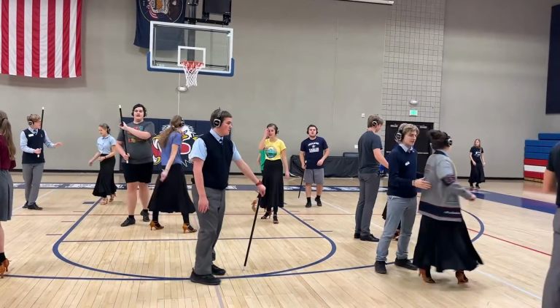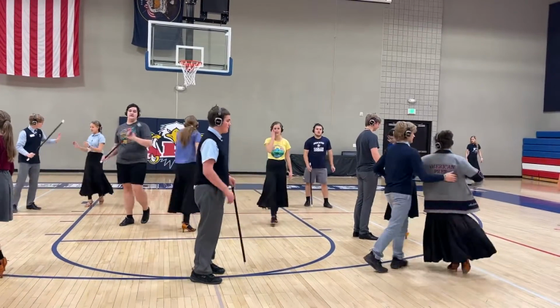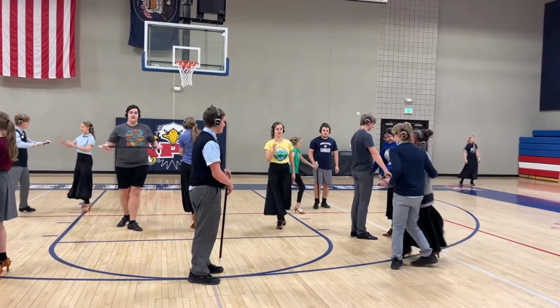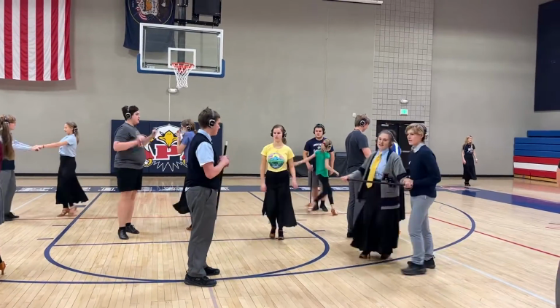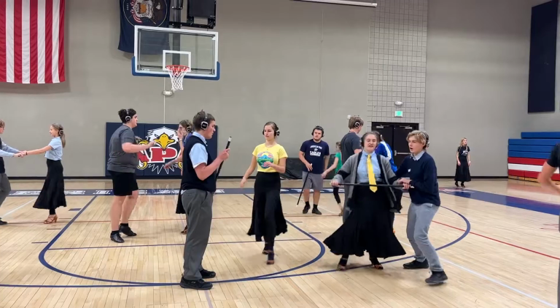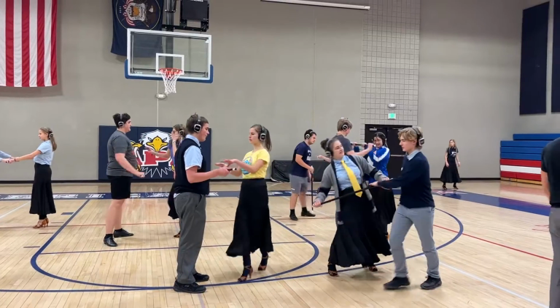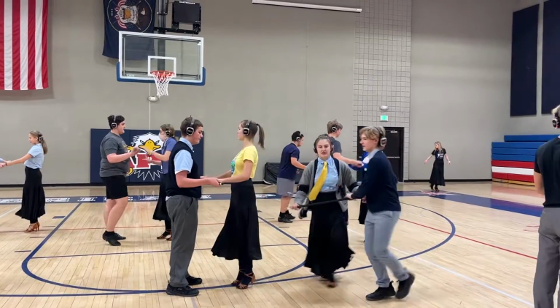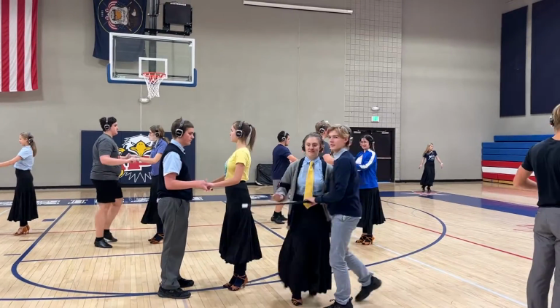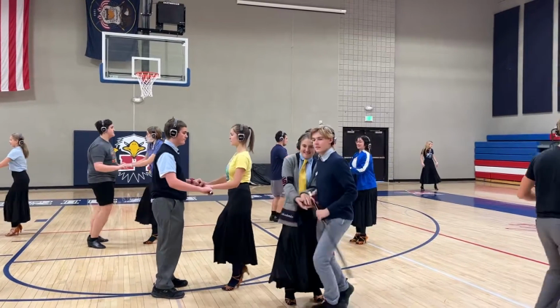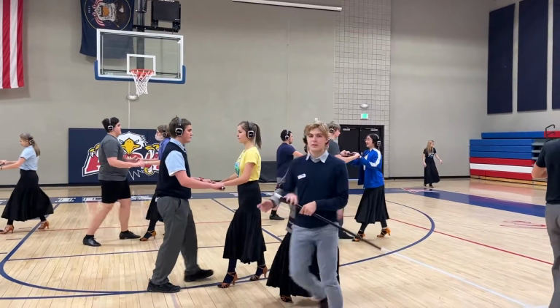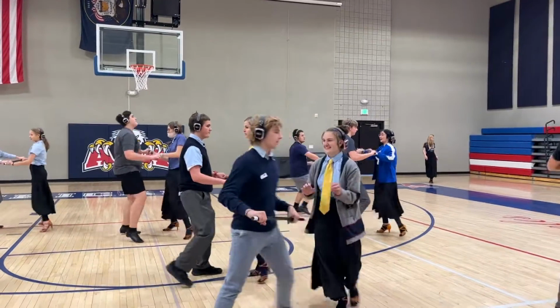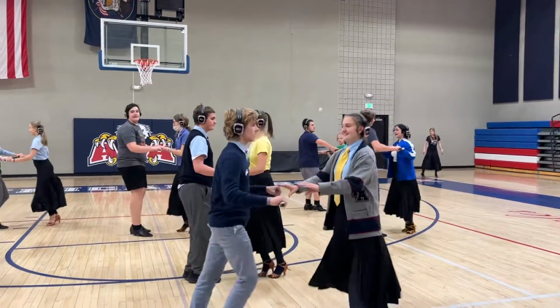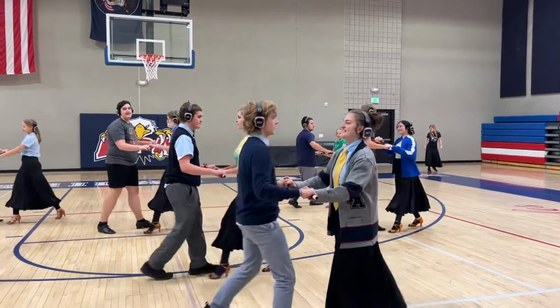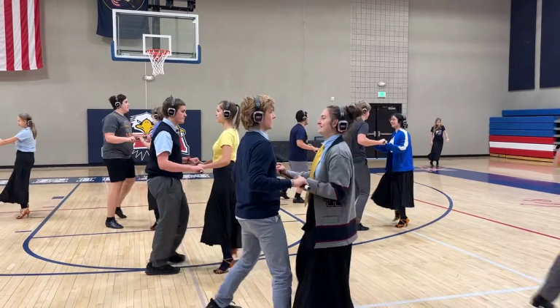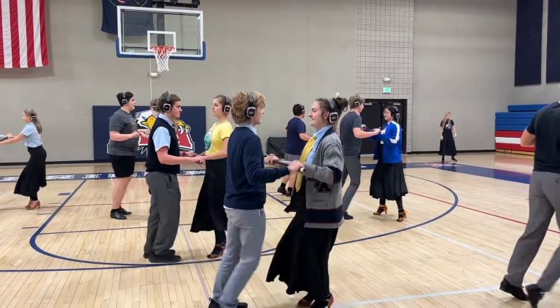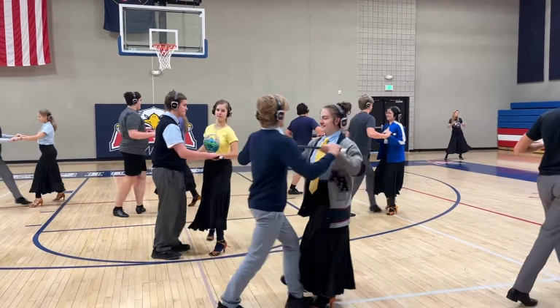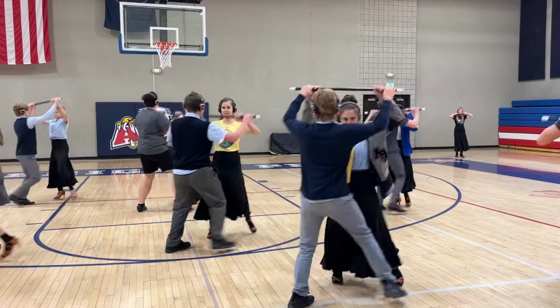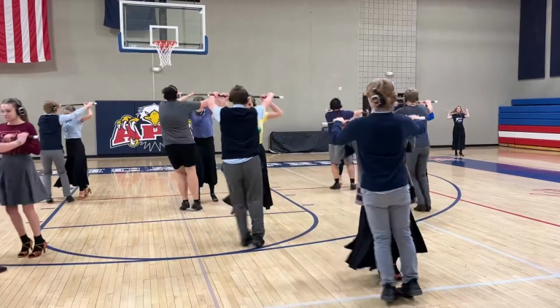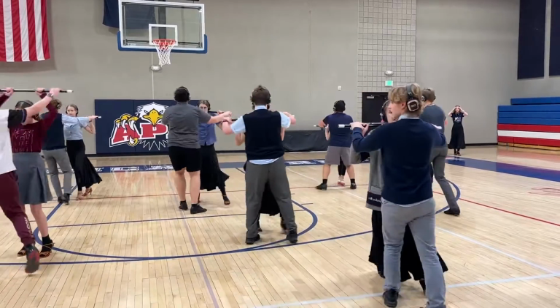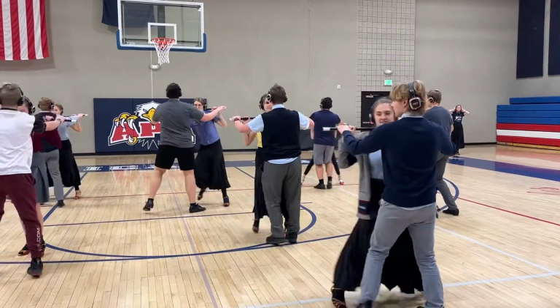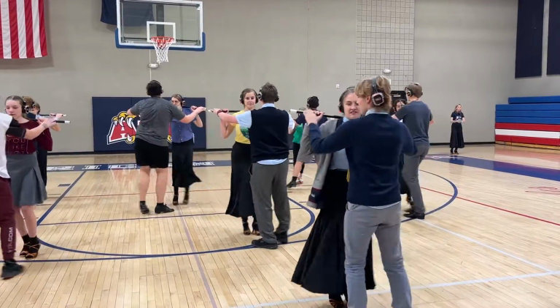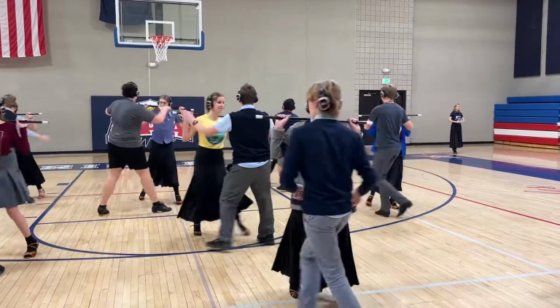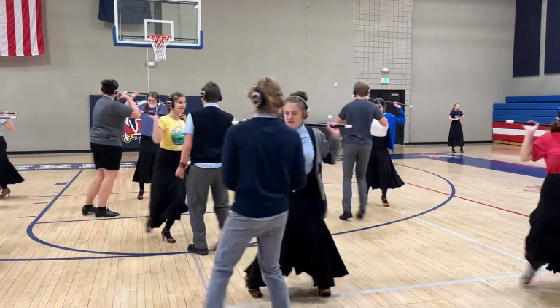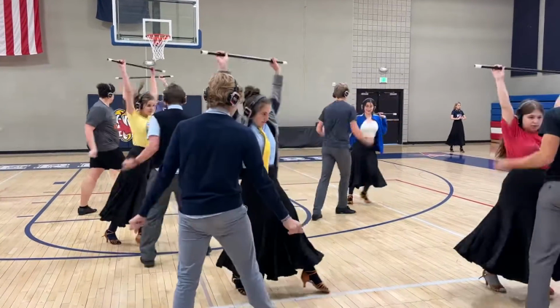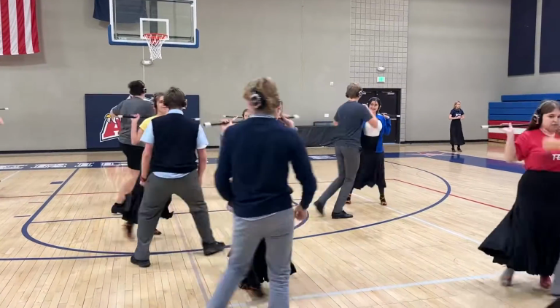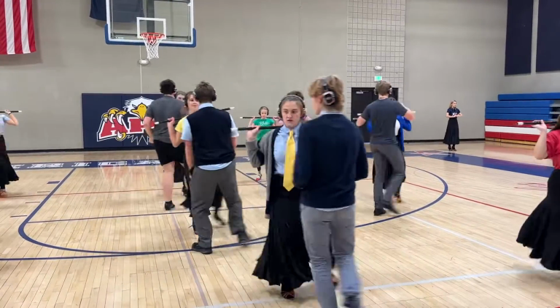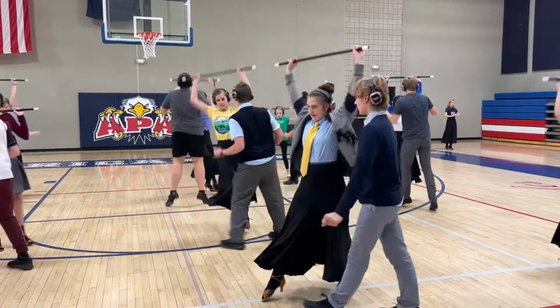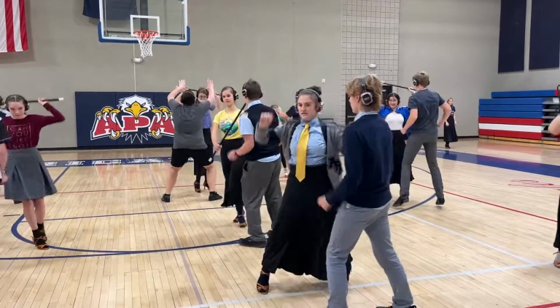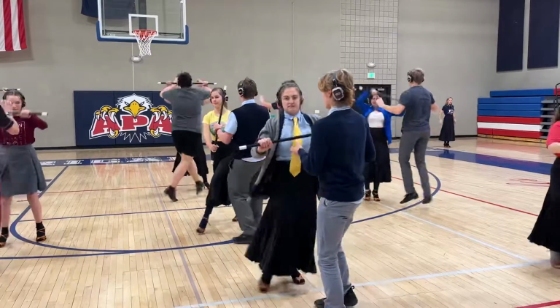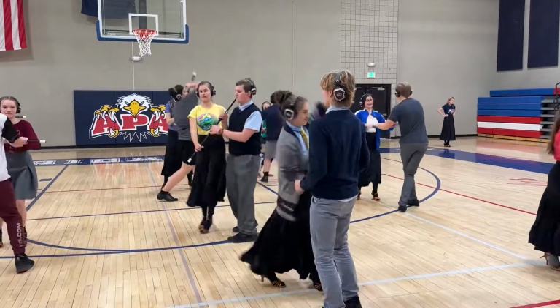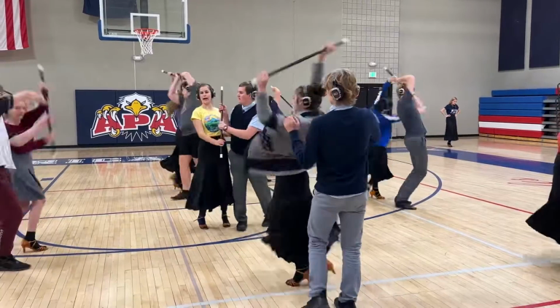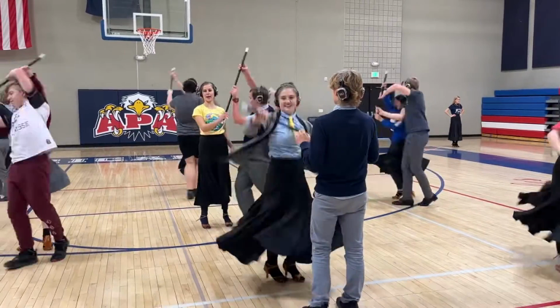Ready, hop, go. Quick, slow, quick, and turn. And go, walk, walk, walk, kick, walk, walk, walk, kick, jump, press, and go.